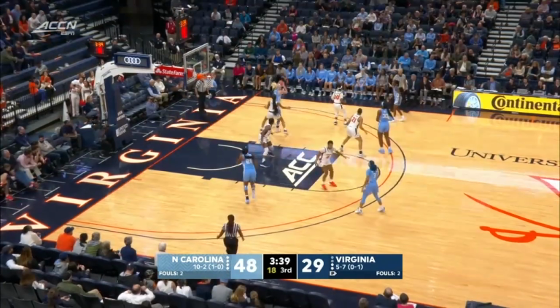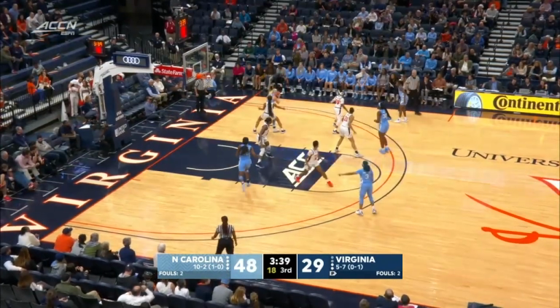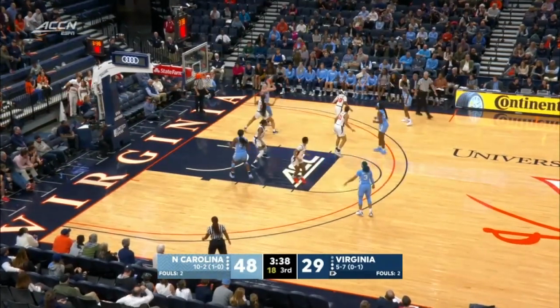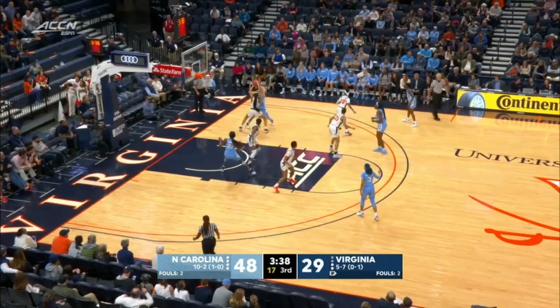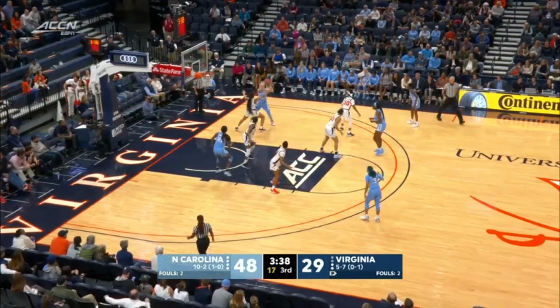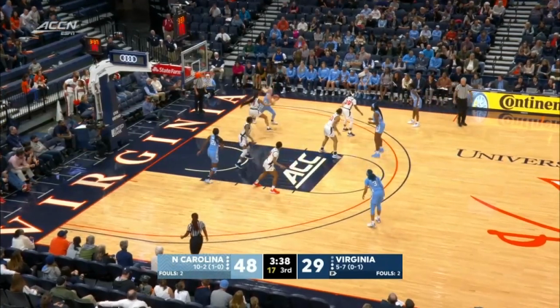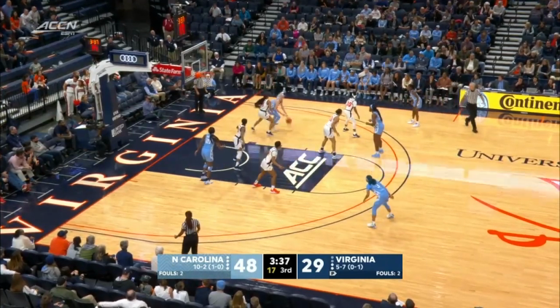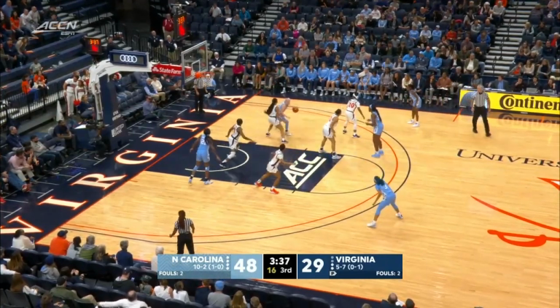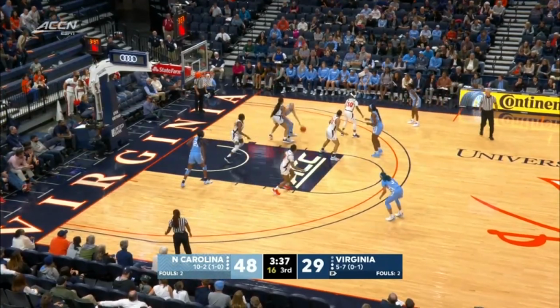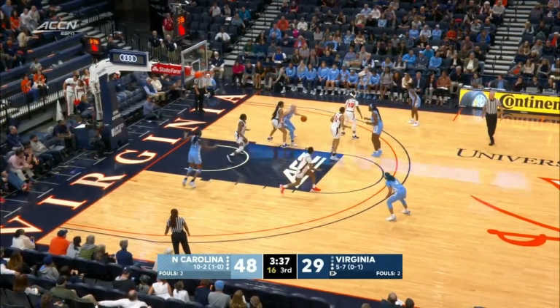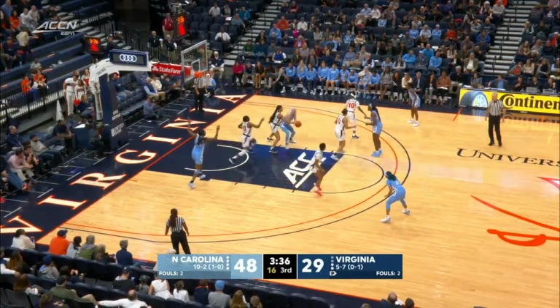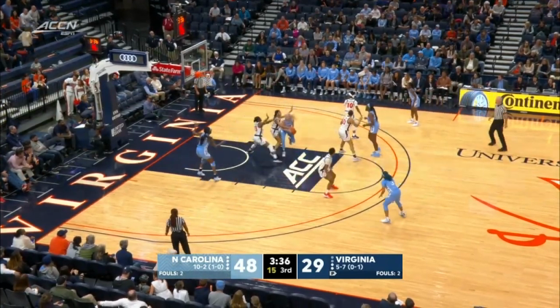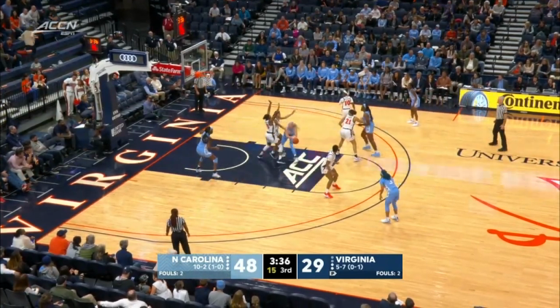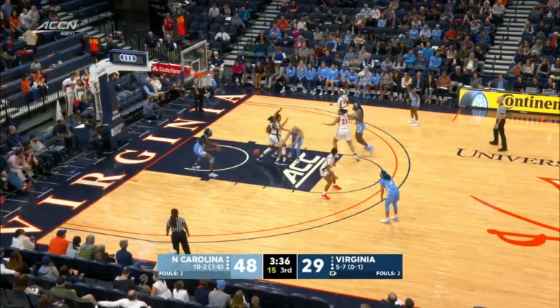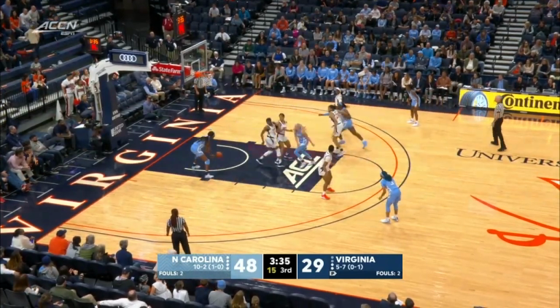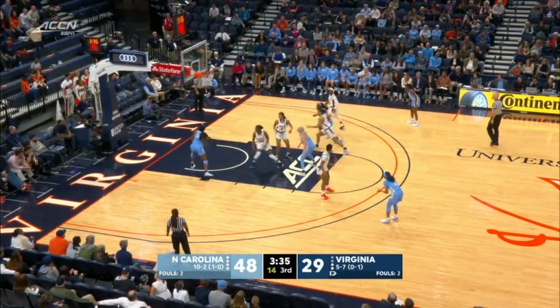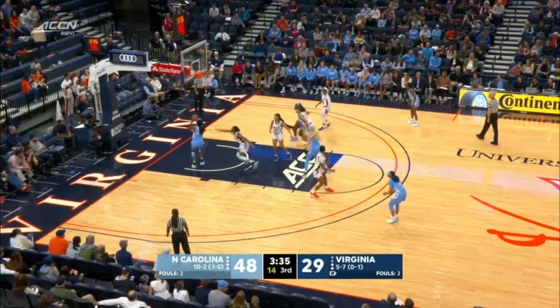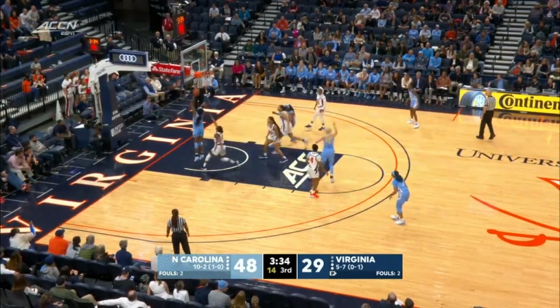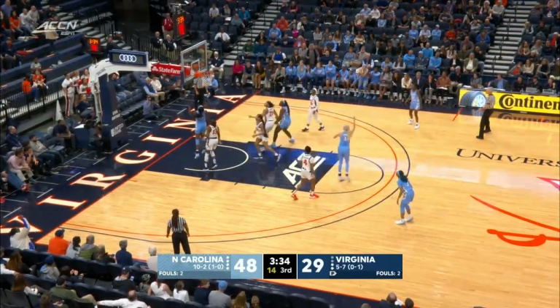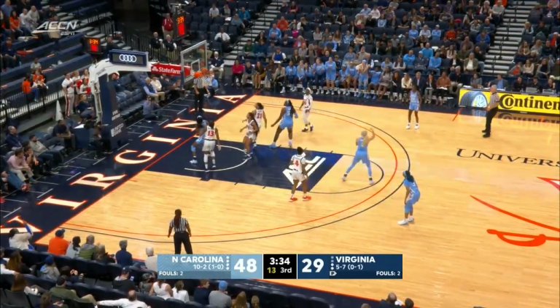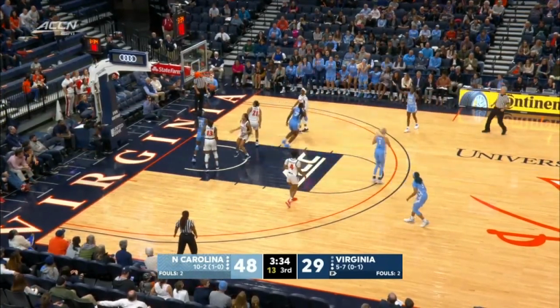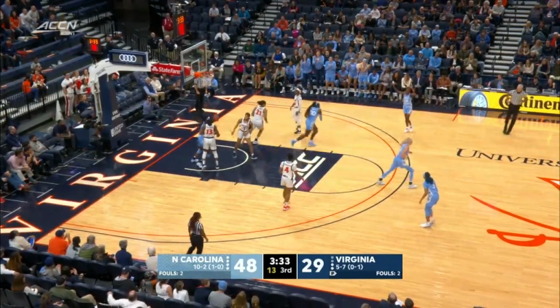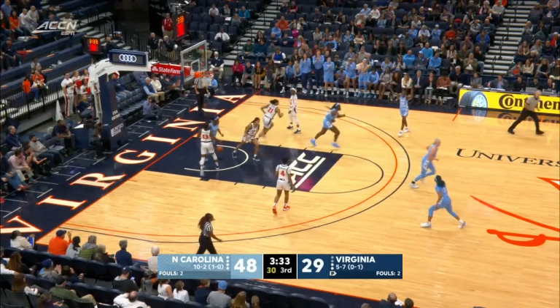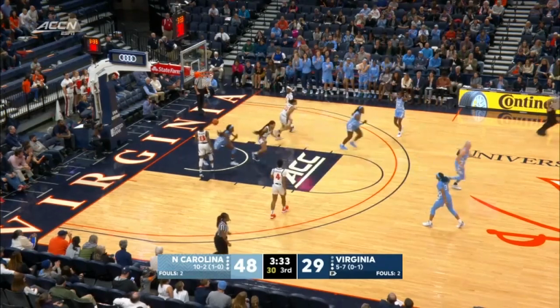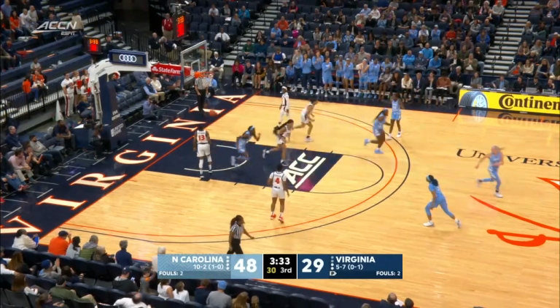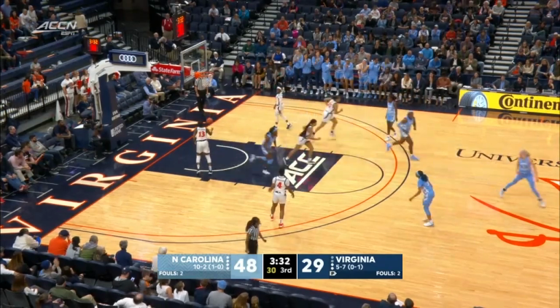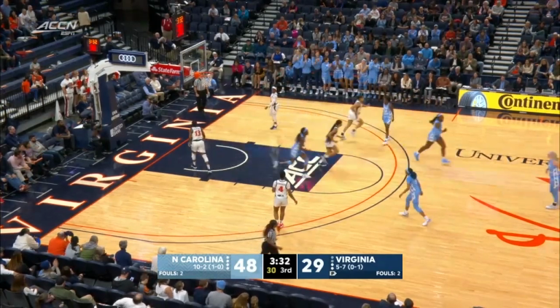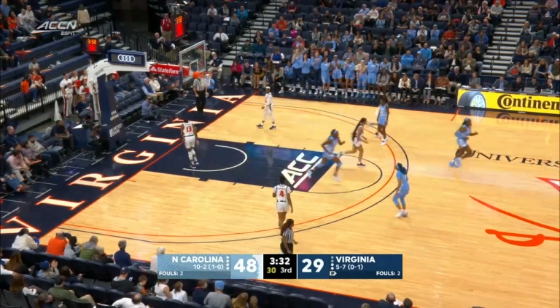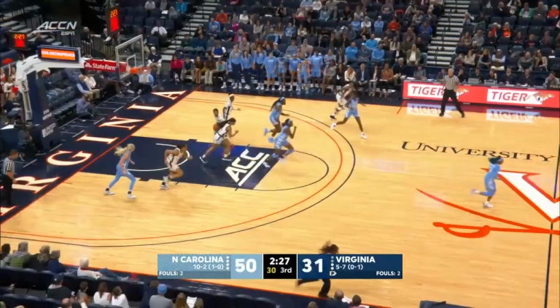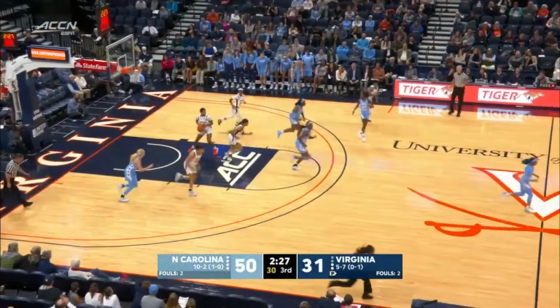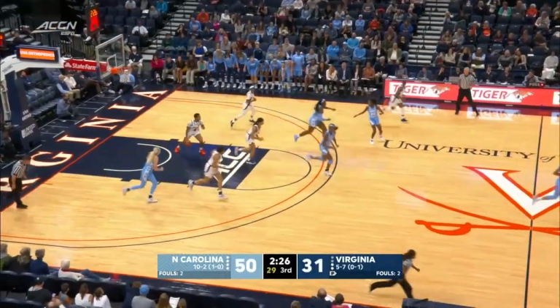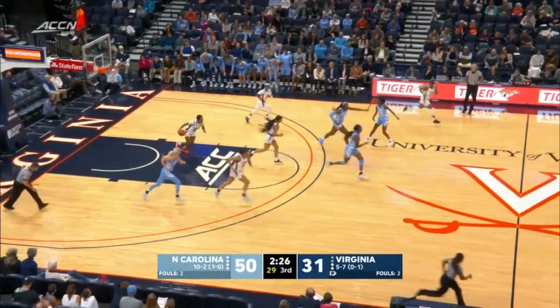She has bodied her — she's got the size and the strength to make her shoot a difficult shot. Chatinge wide open from the left side but couldn't knock it down.